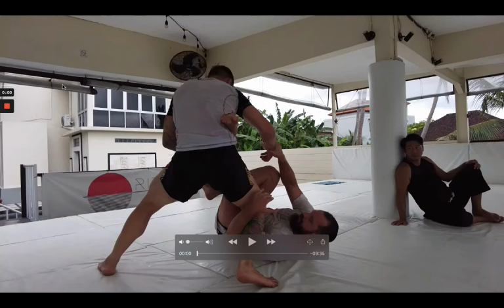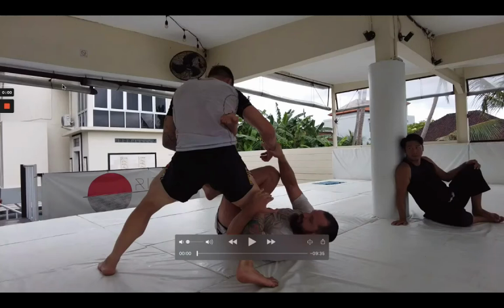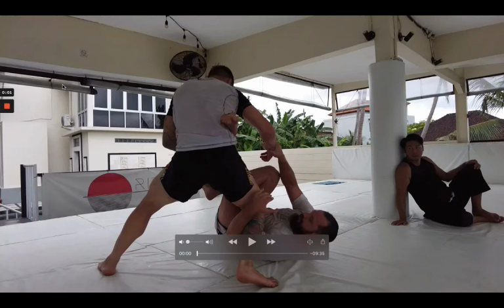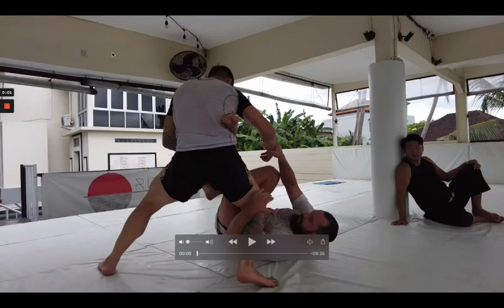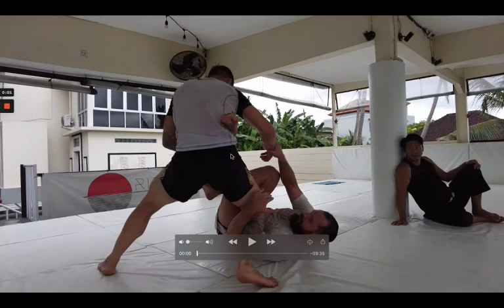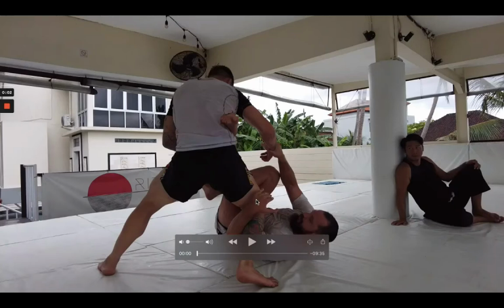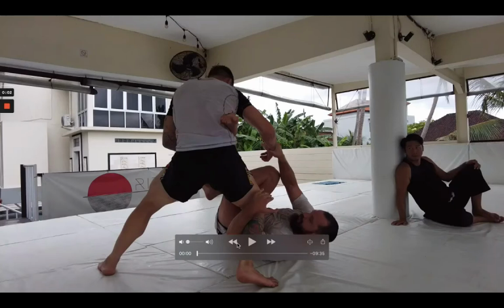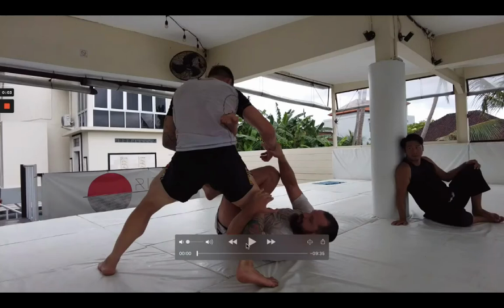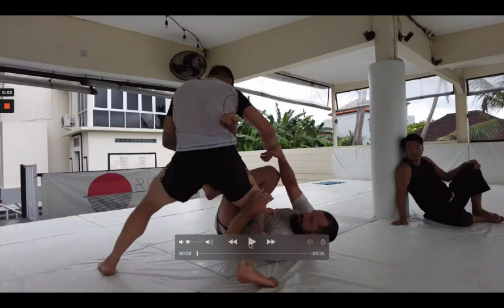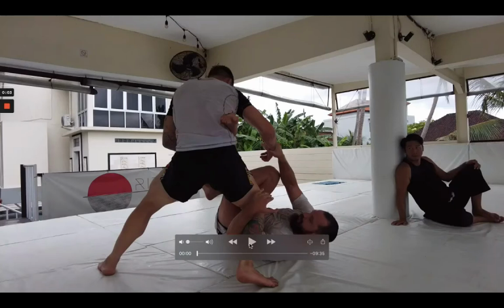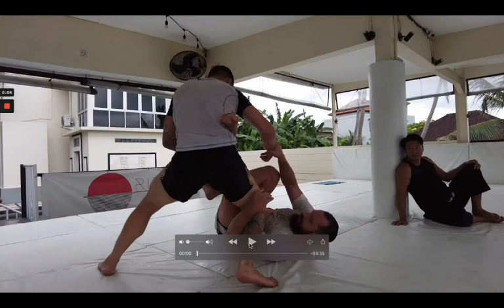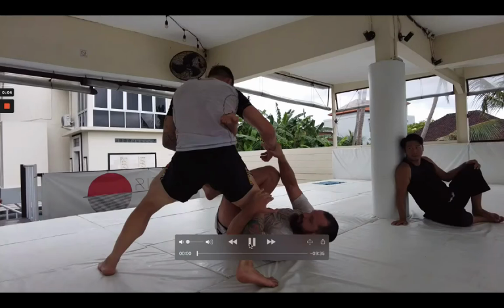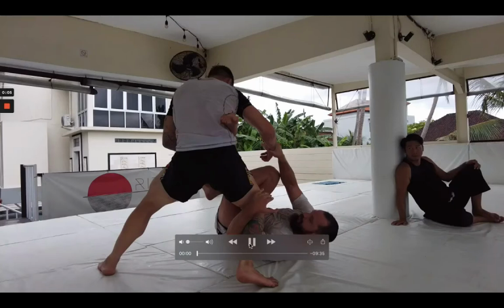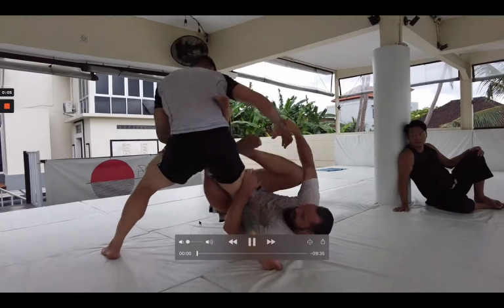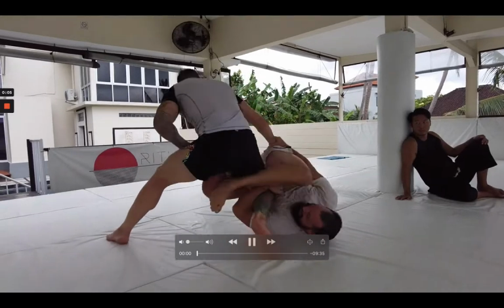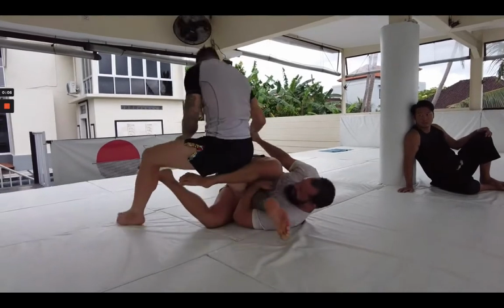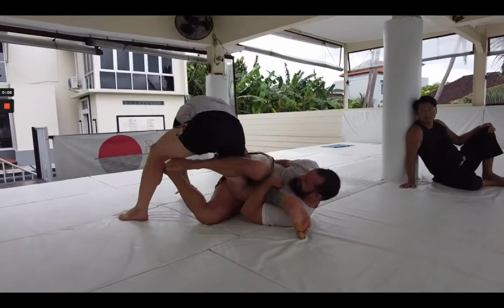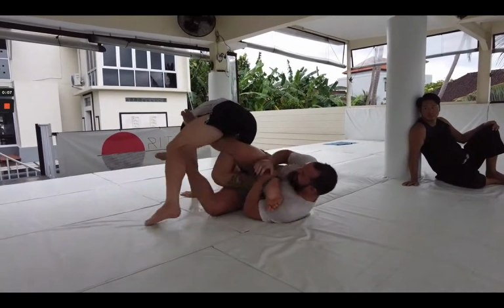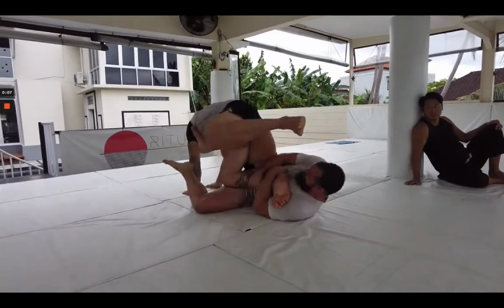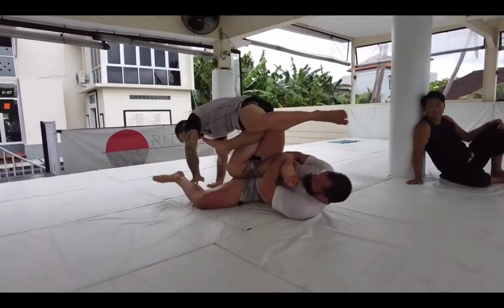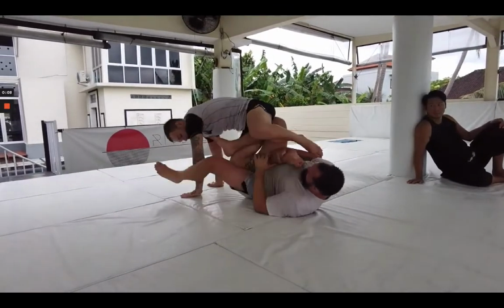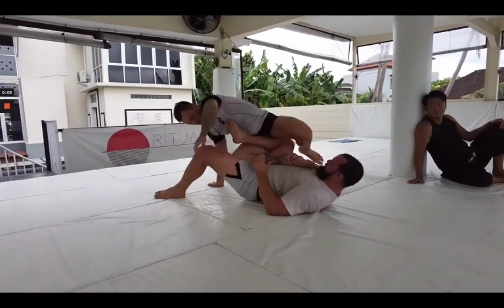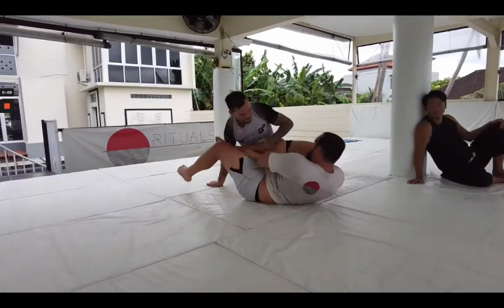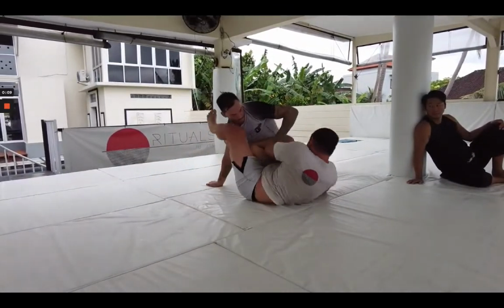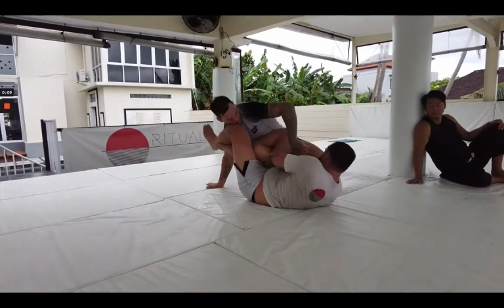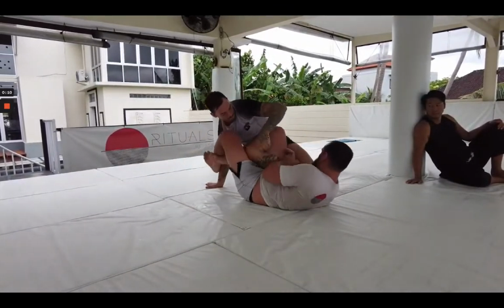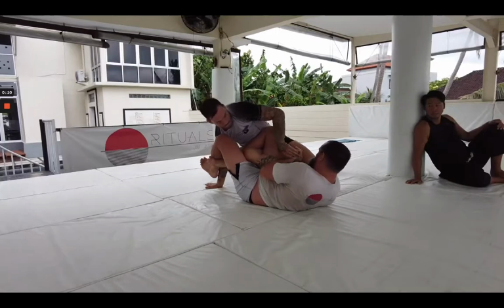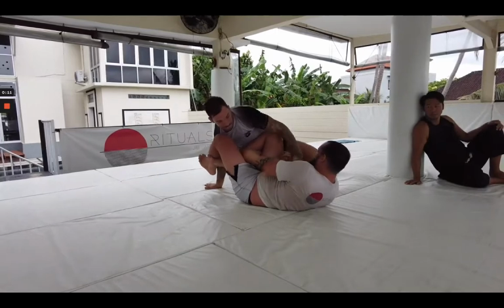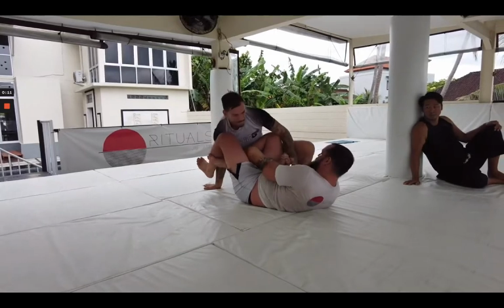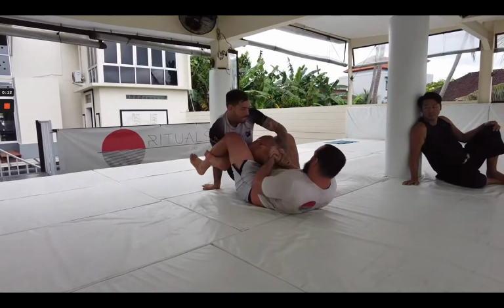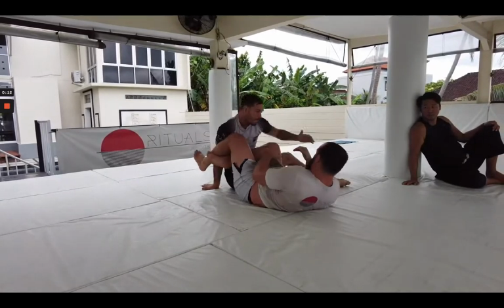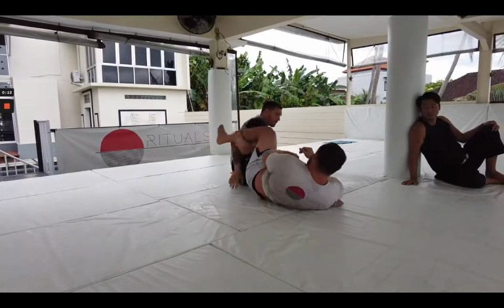We're back to do some breakdown videos. I'm going to do something a little different today — a breakdown video of me and my teammate Luke Howard doing some positional sparring over the position K guard.